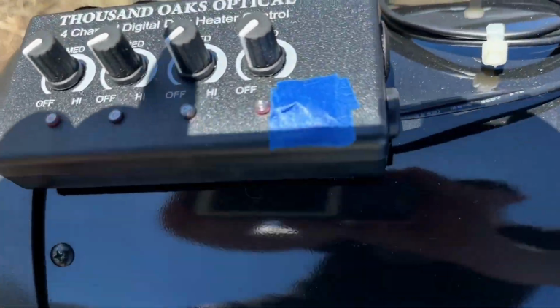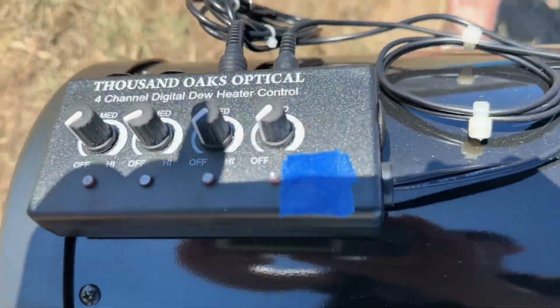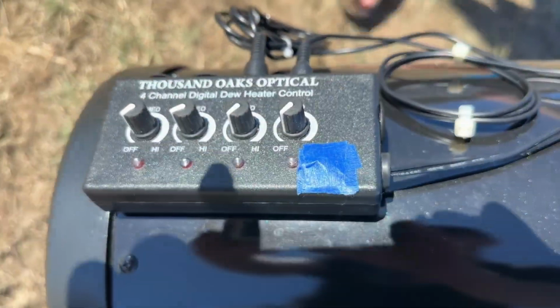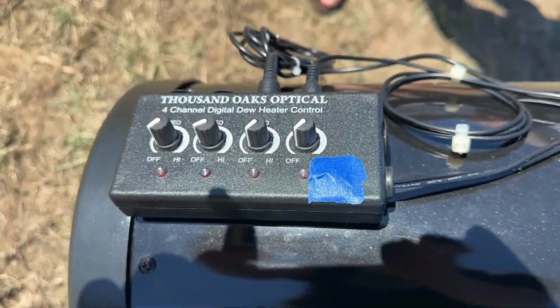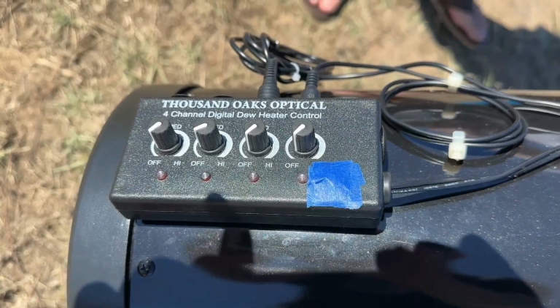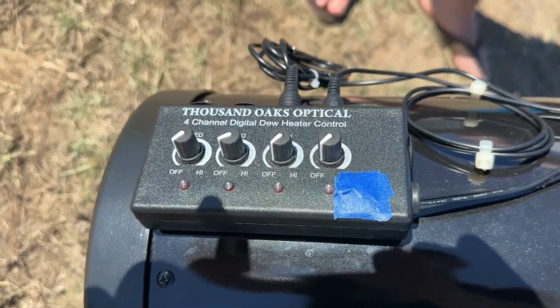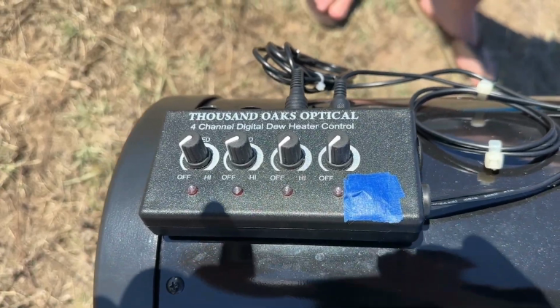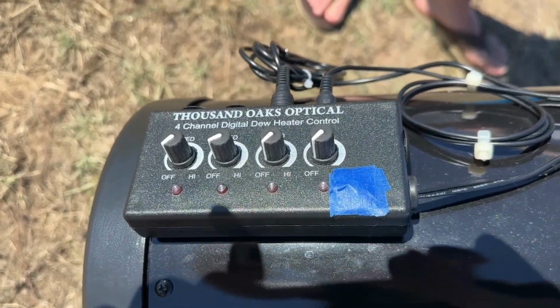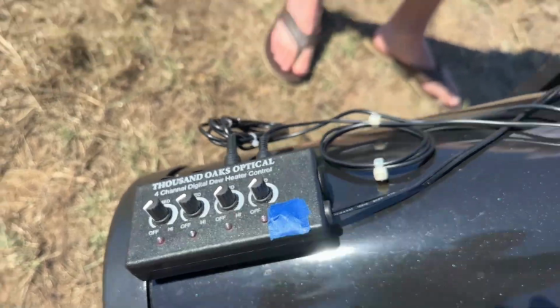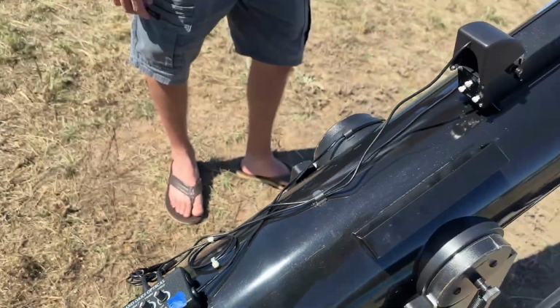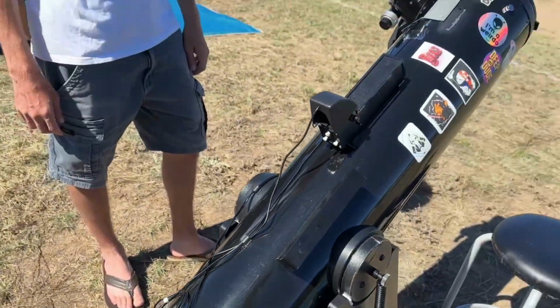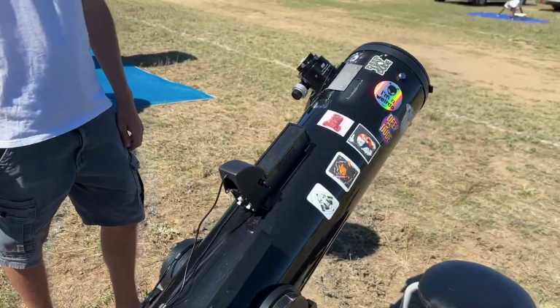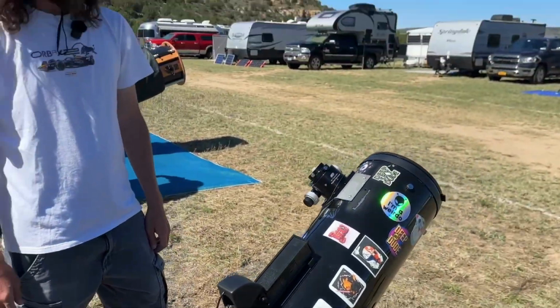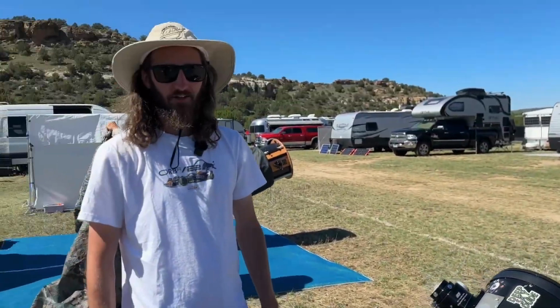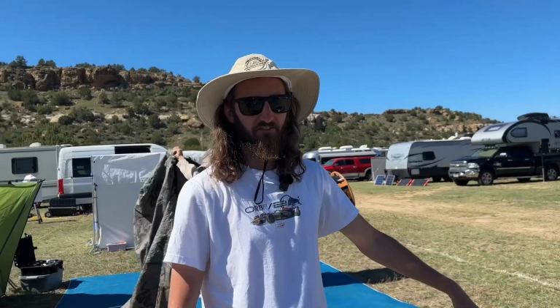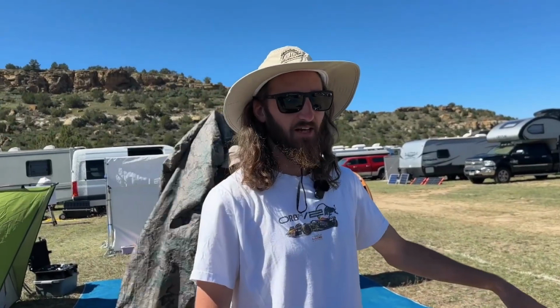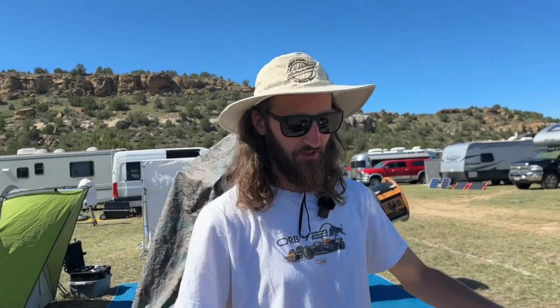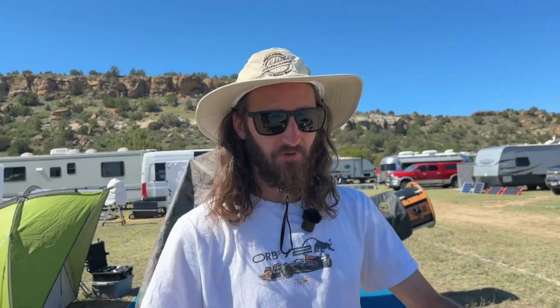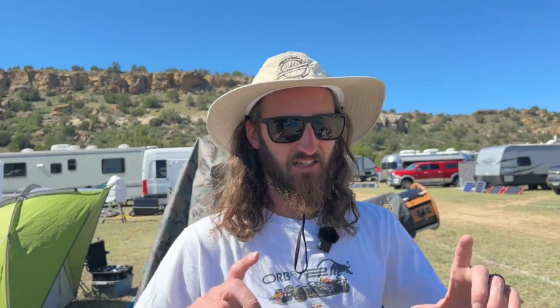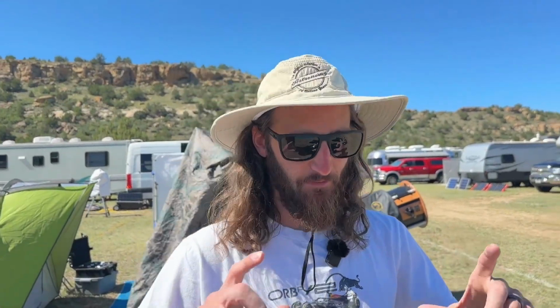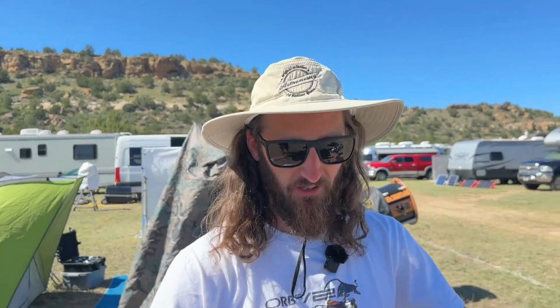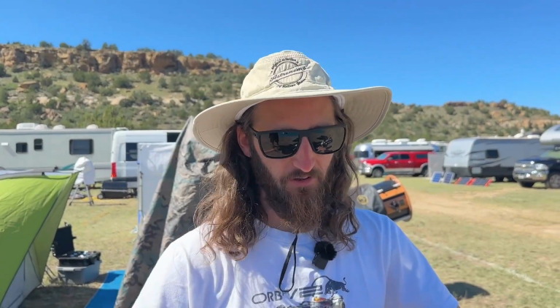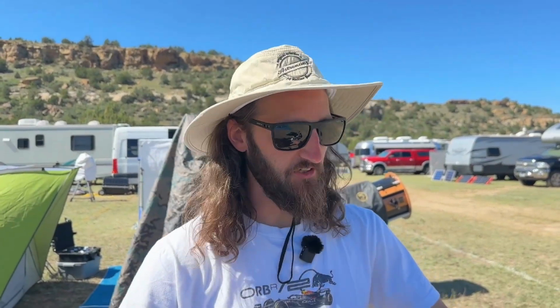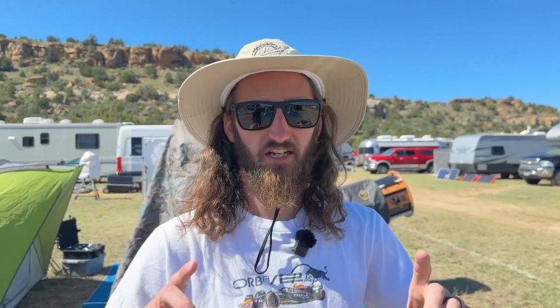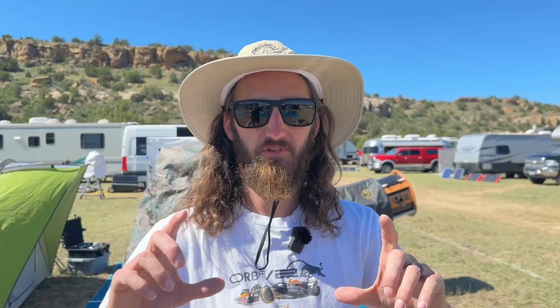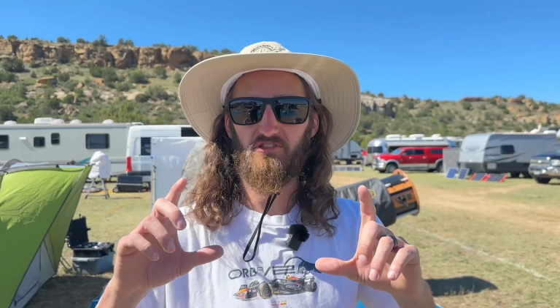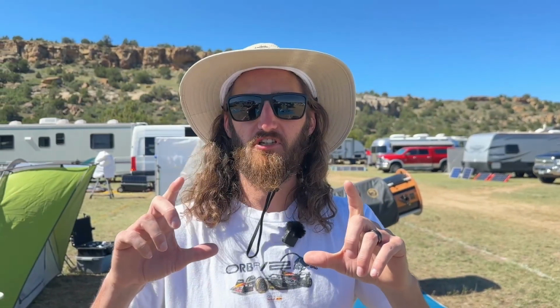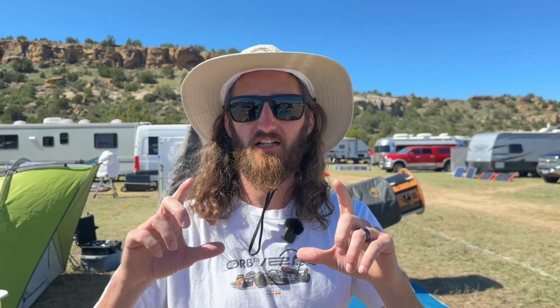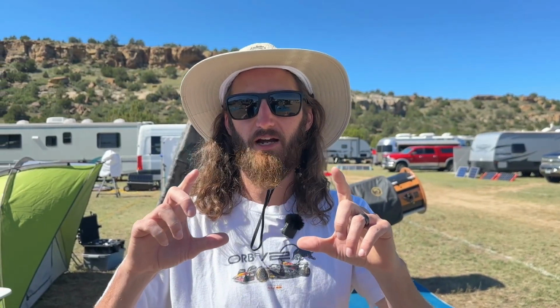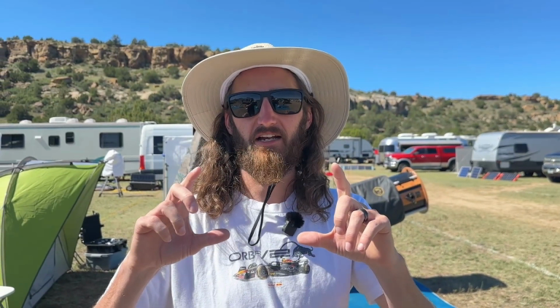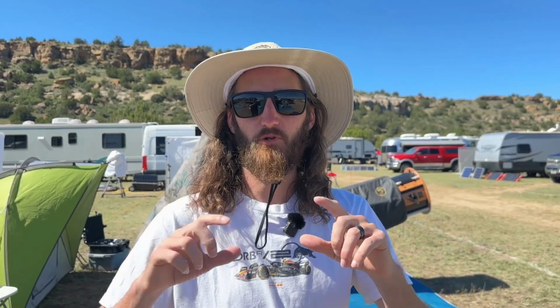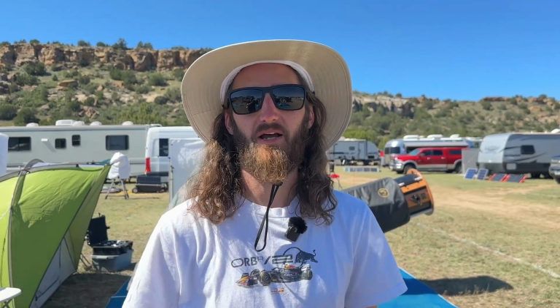He's got the four-channel Thousand Oaks dew heater controller. He powers the dew heaters with one of those Apertura portable power packs — it keeps the cables manageable, because with all the DC and USB connections it can become a real squirrel's nest, and there's limited field power out here too.